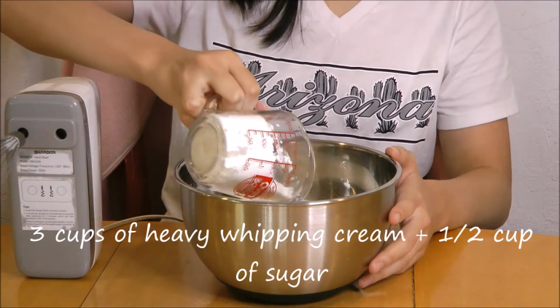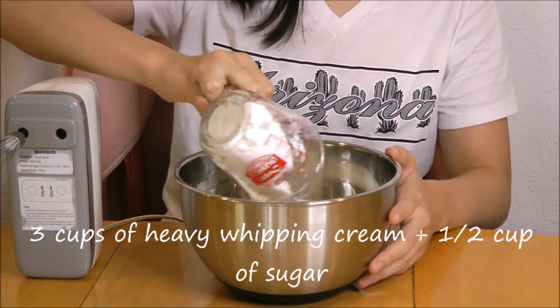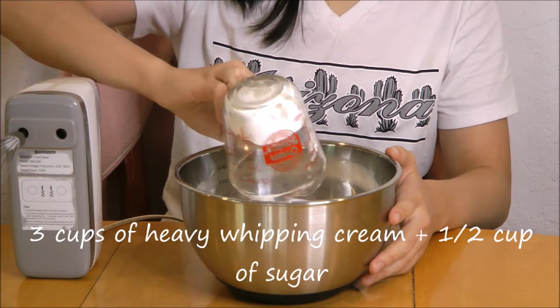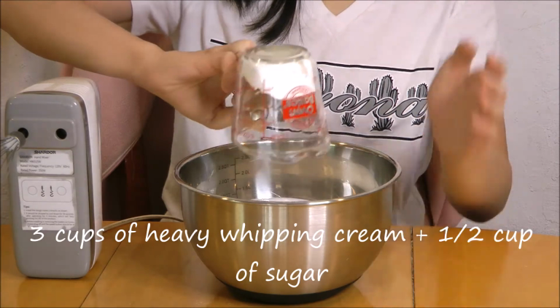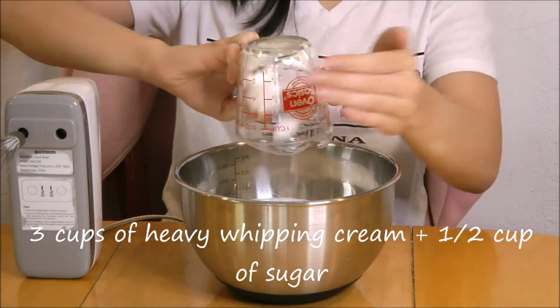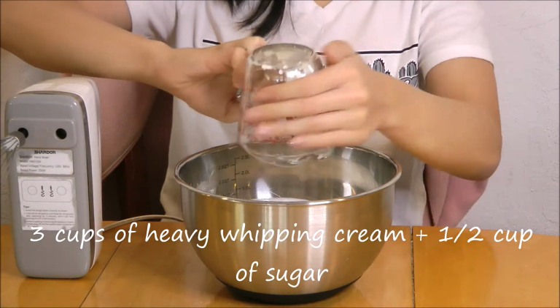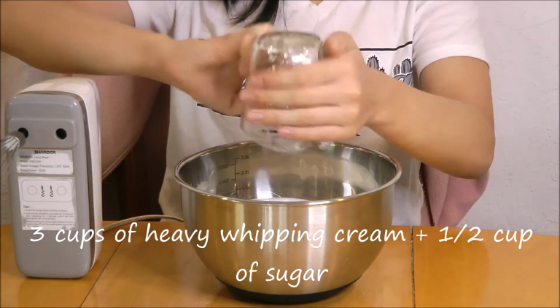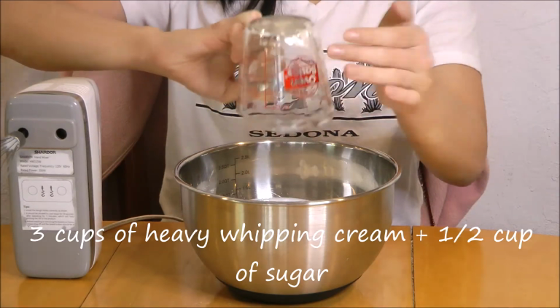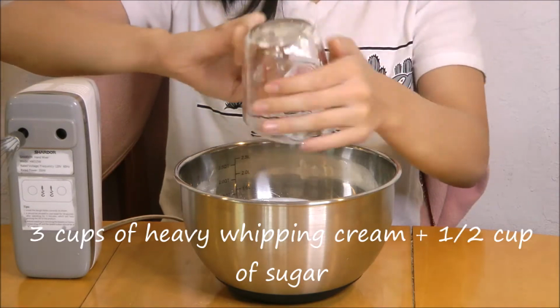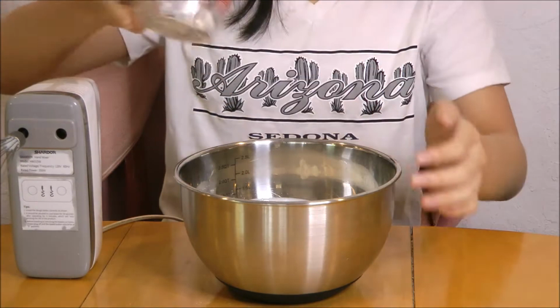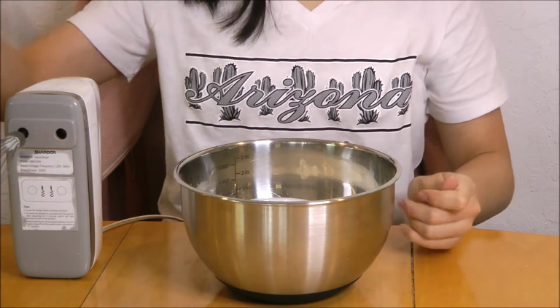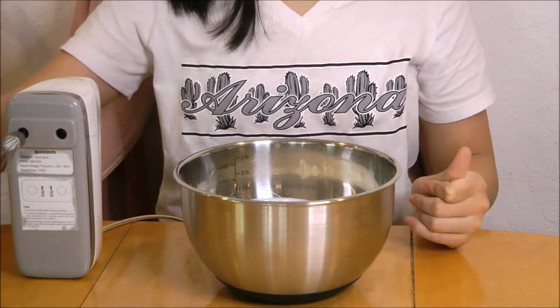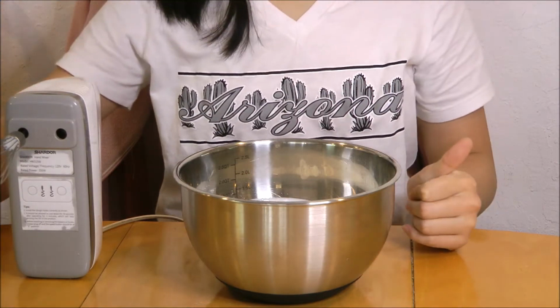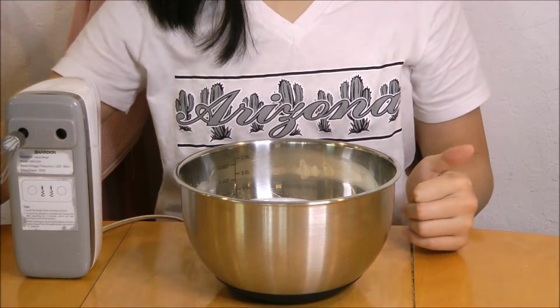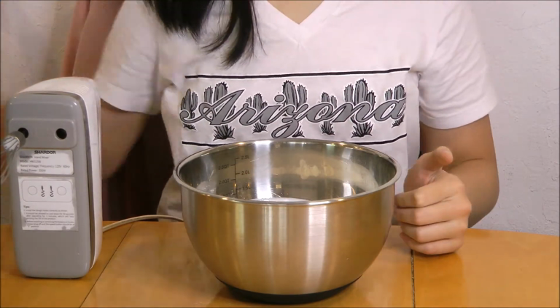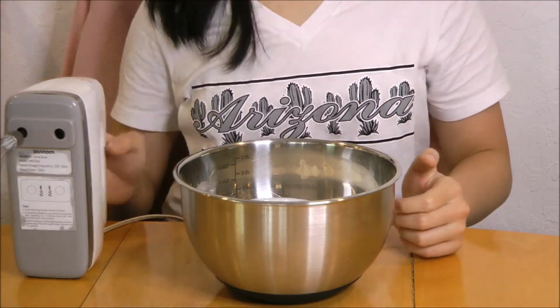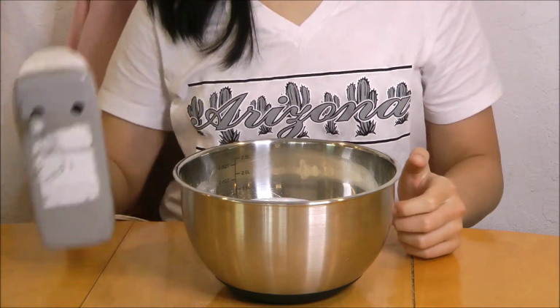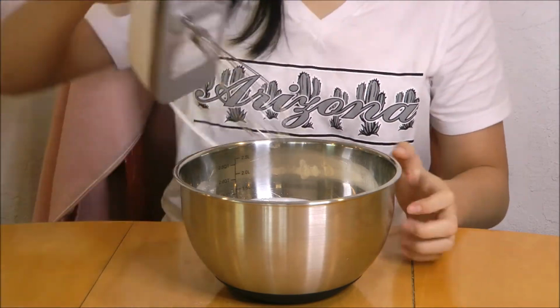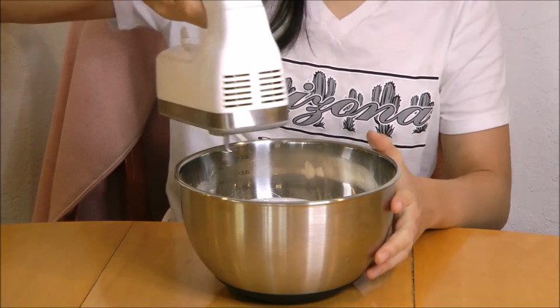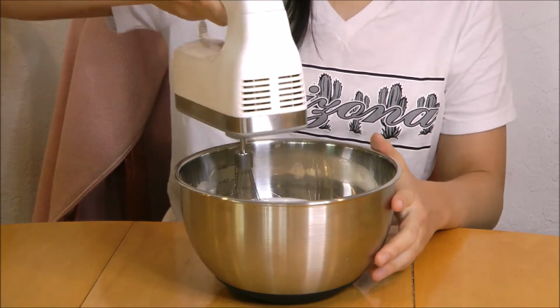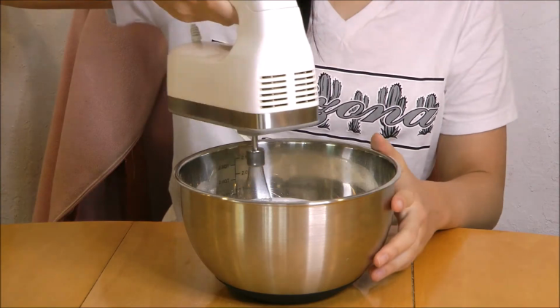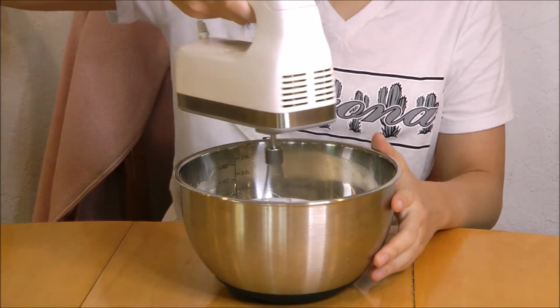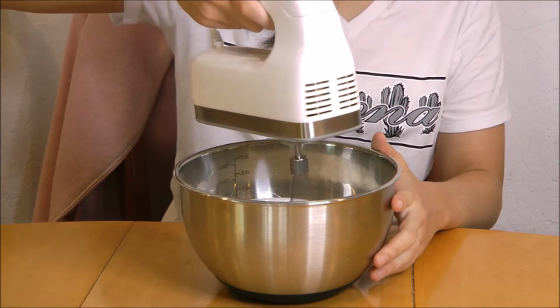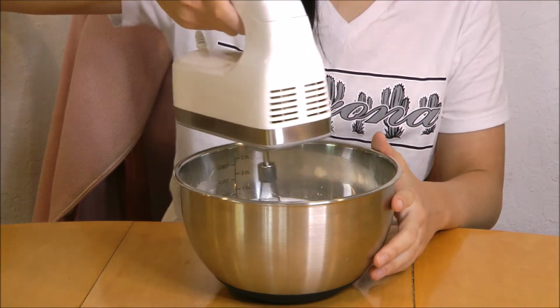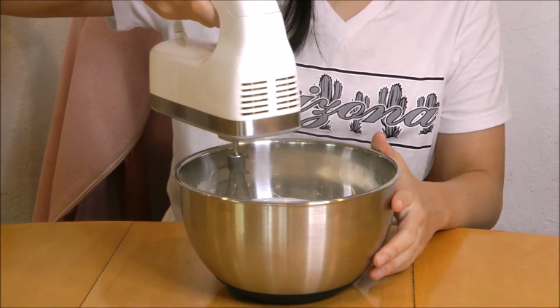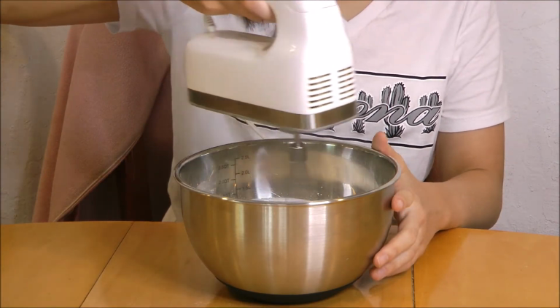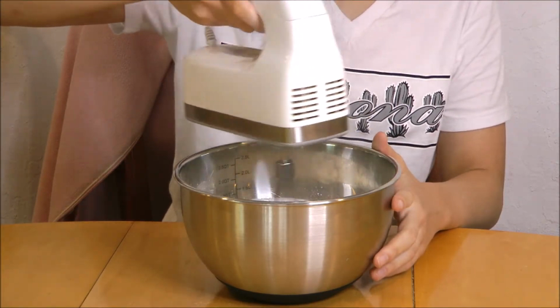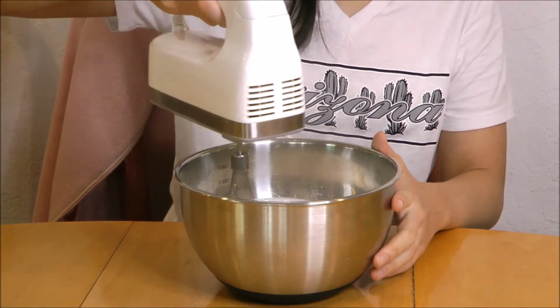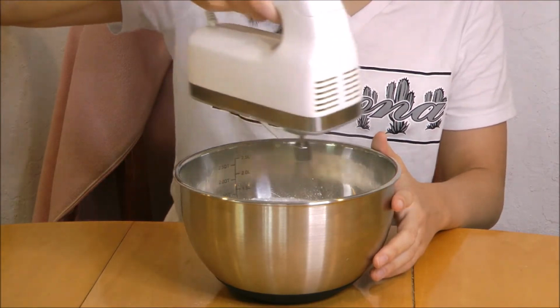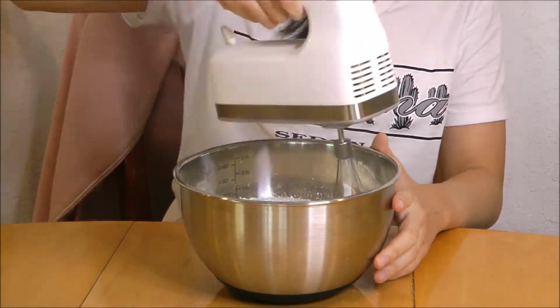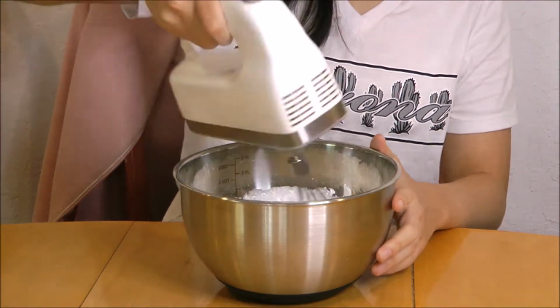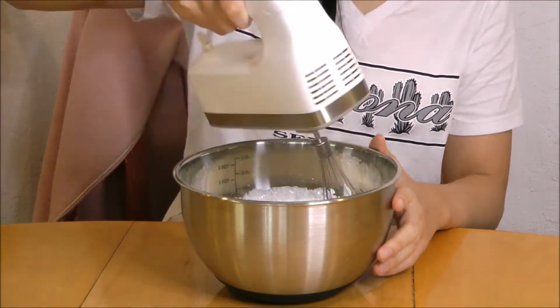While the cakes are baking, we're going to be making the whipping cream. So we're going to have 3 cups of heavy whipping cream and we're going to add half a cup of sugar to it. Then beat it until stiff peaks.